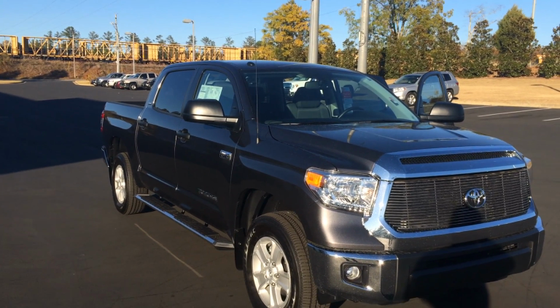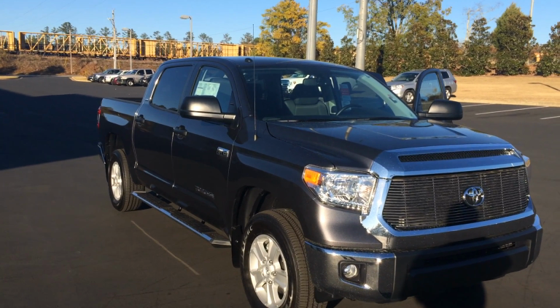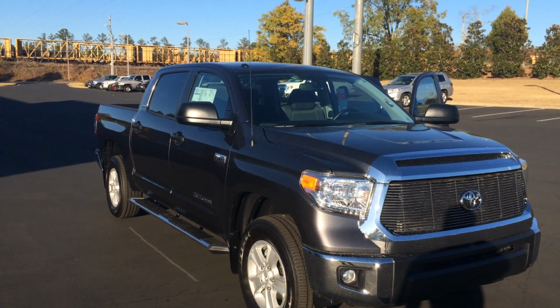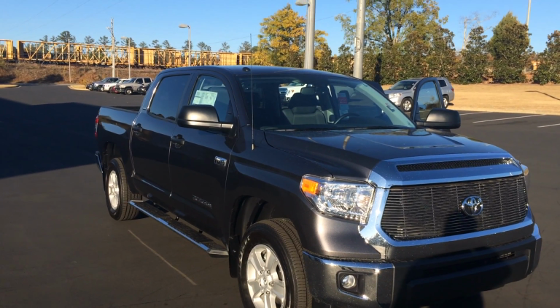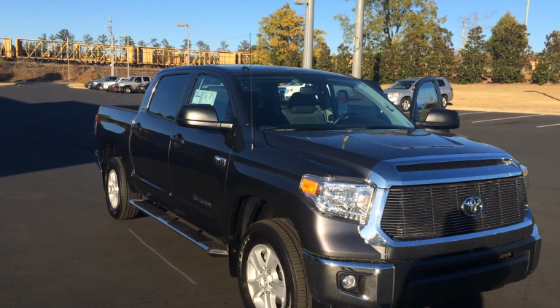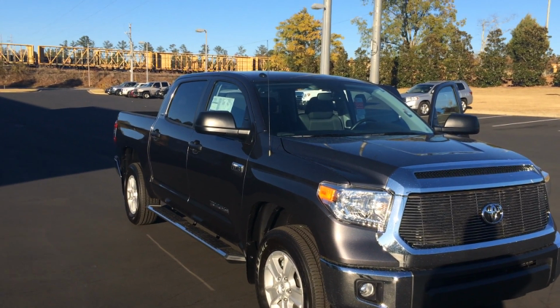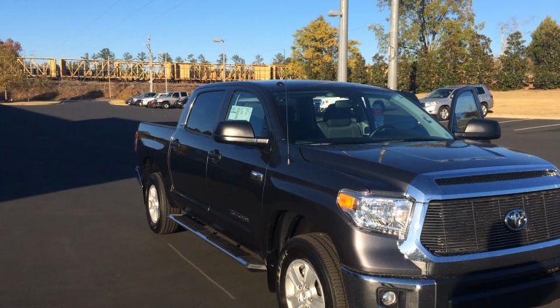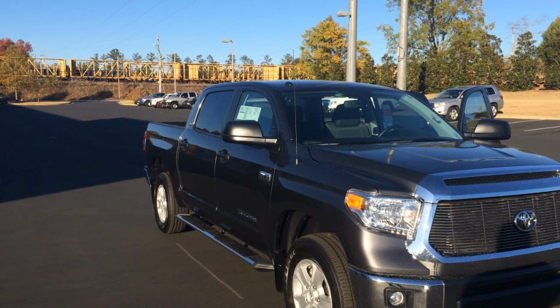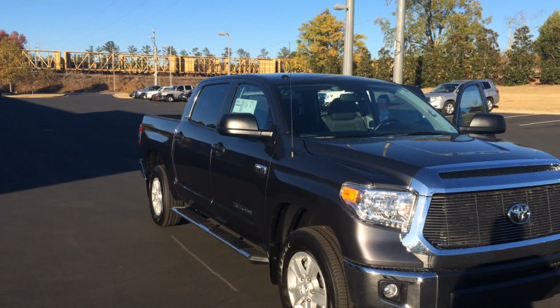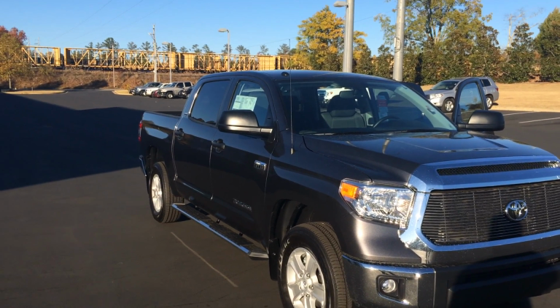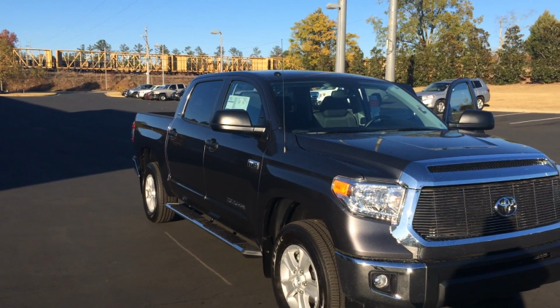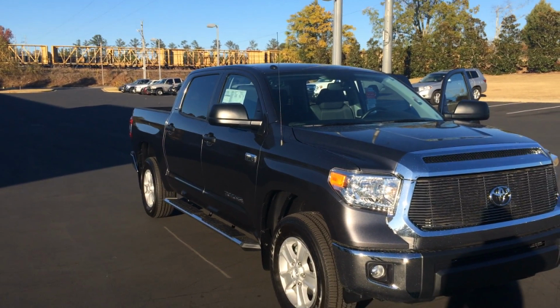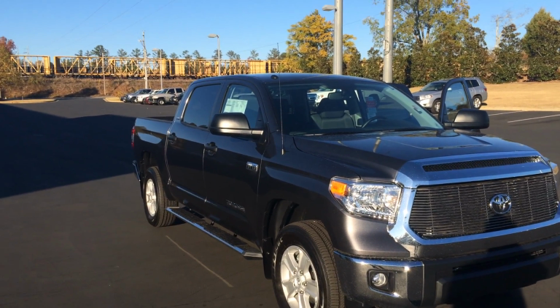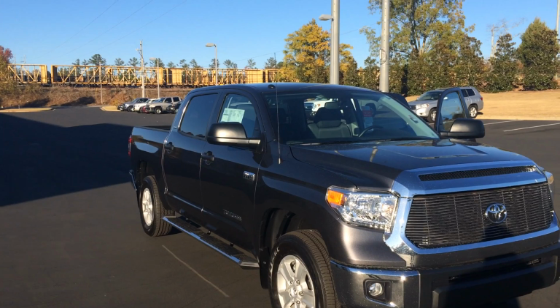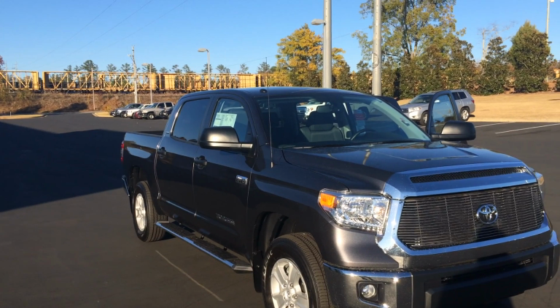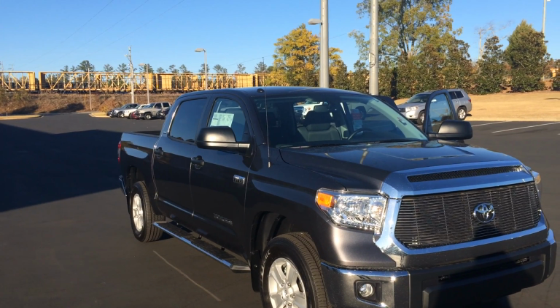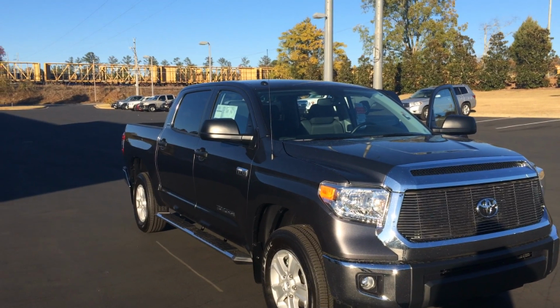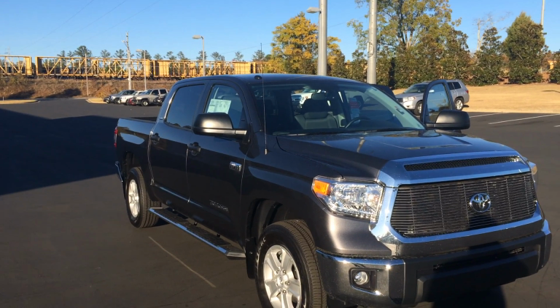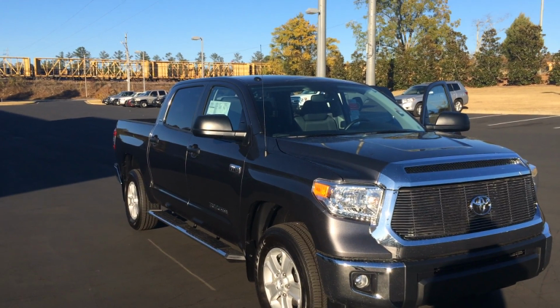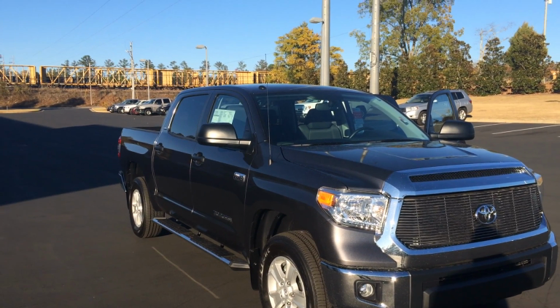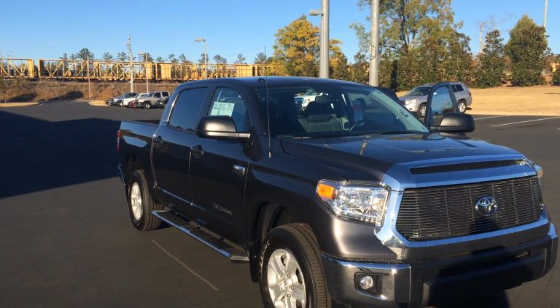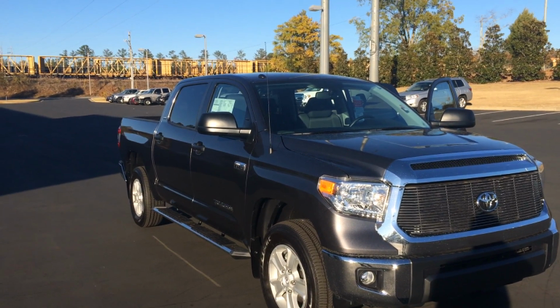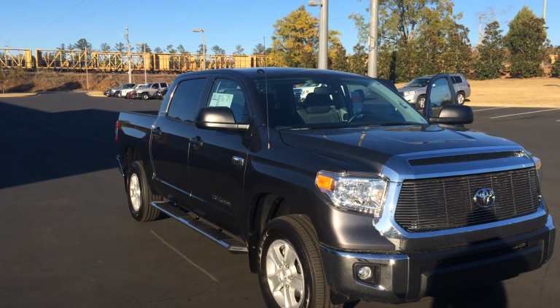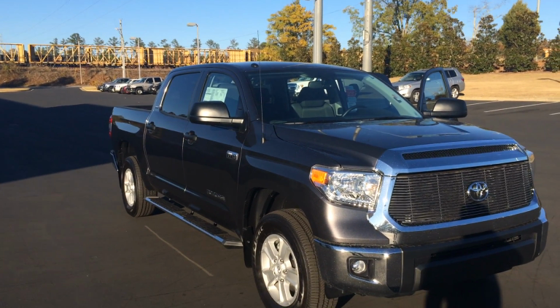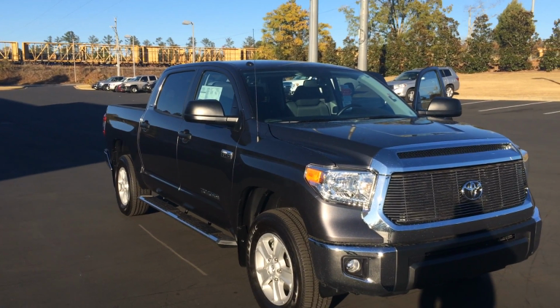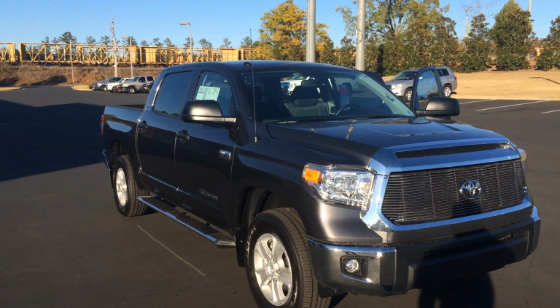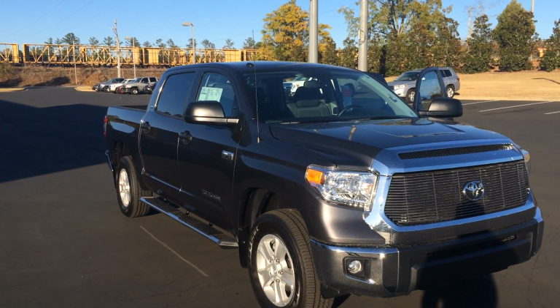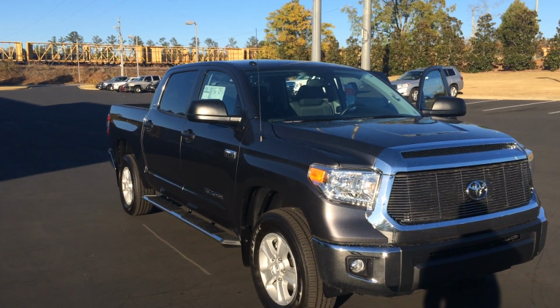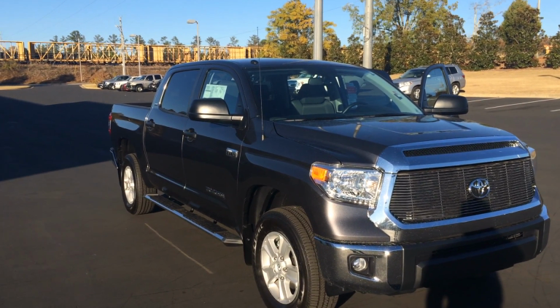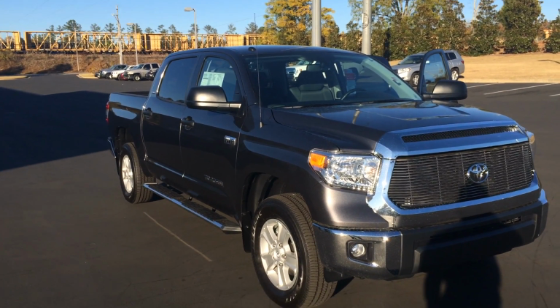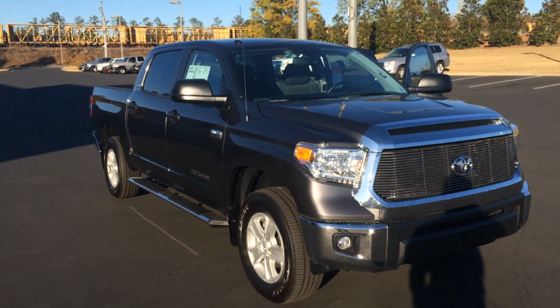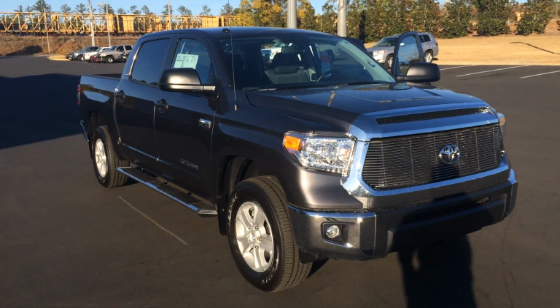This is a crew cab four-wheel drive SR5 with the big 5.7 liter V8 in magnetic gray, with three years of complimentary maintenance plus tires for life.